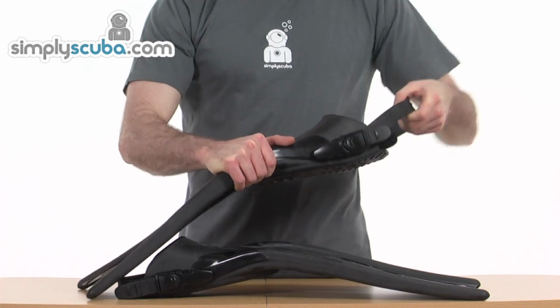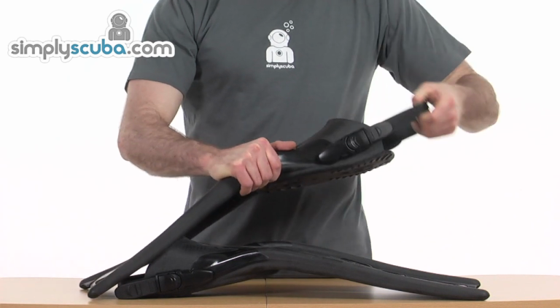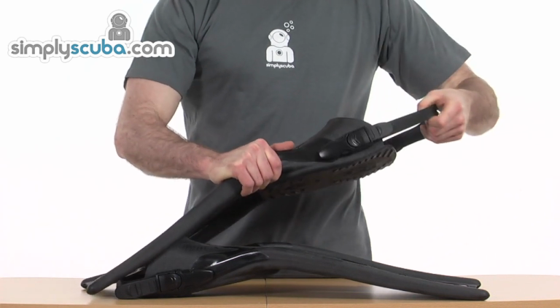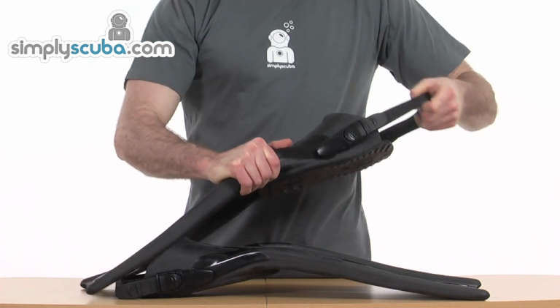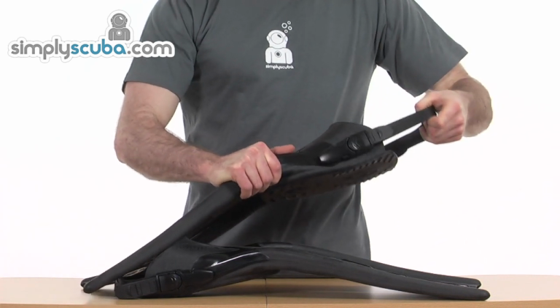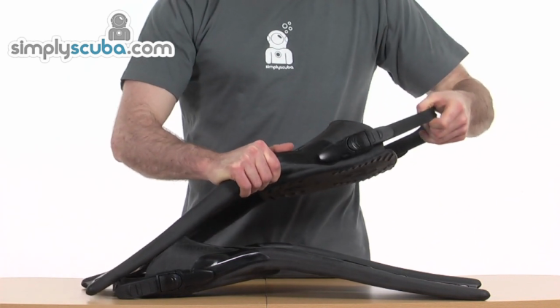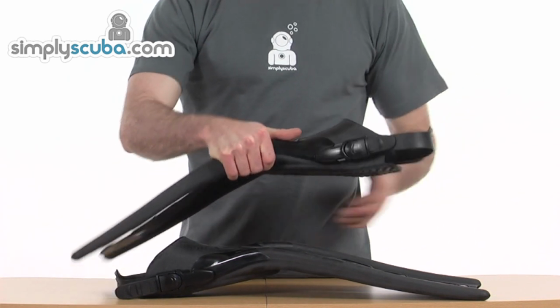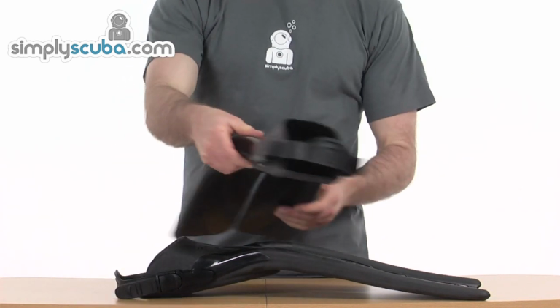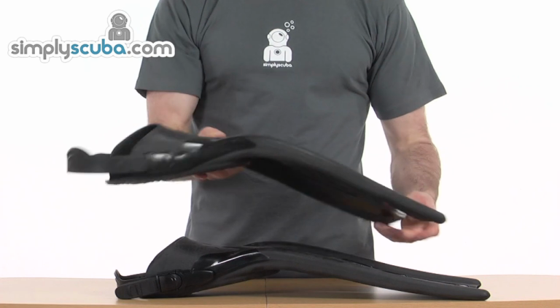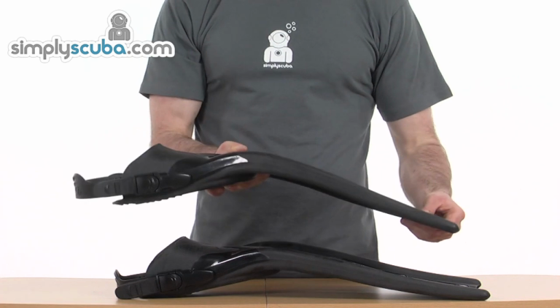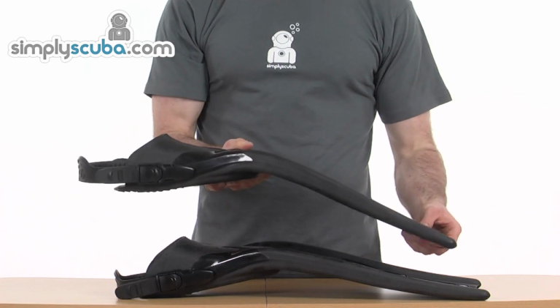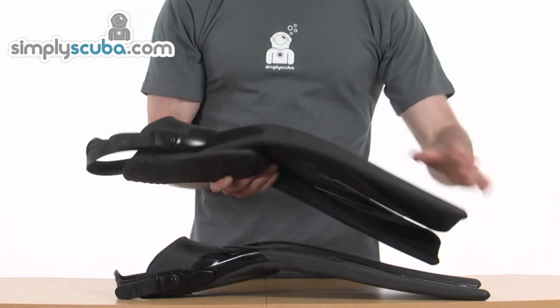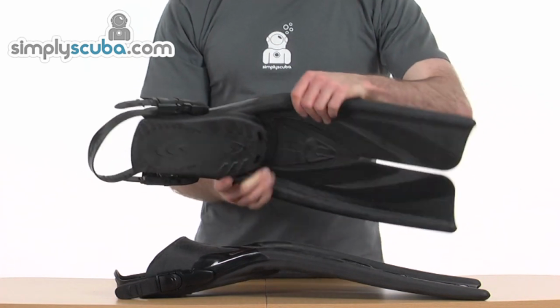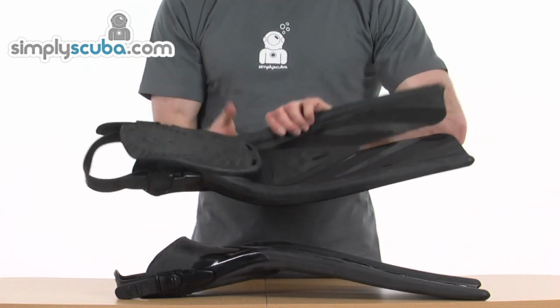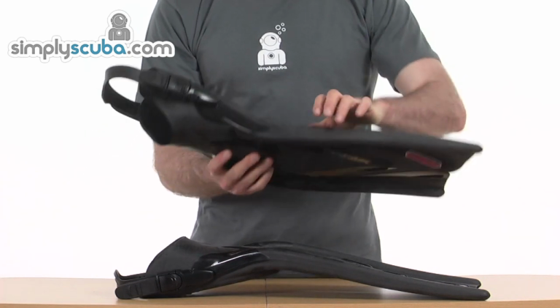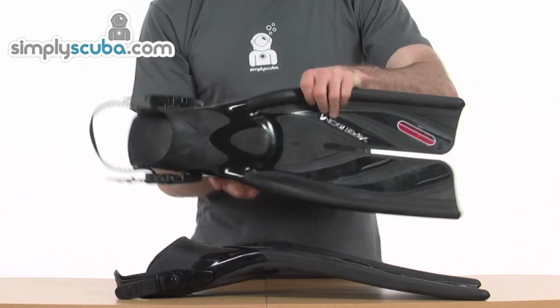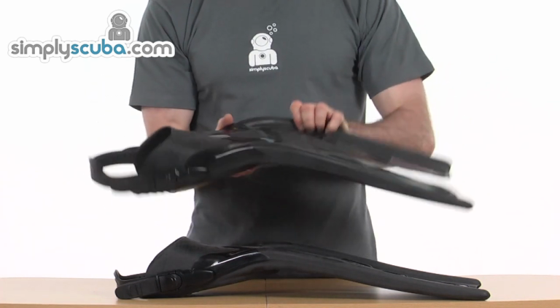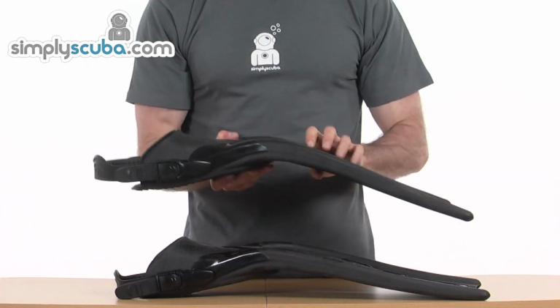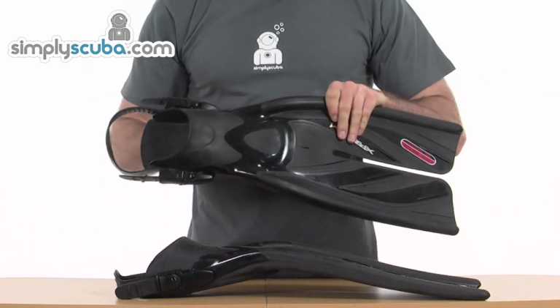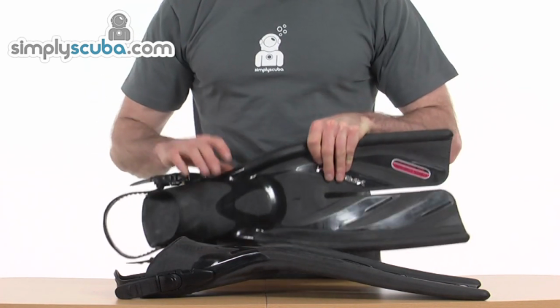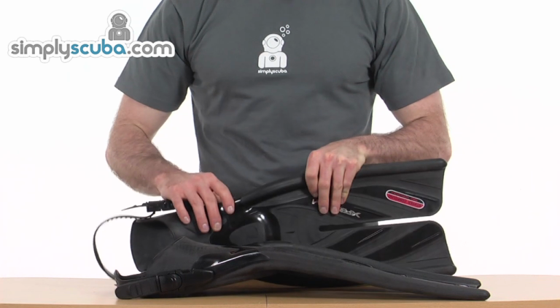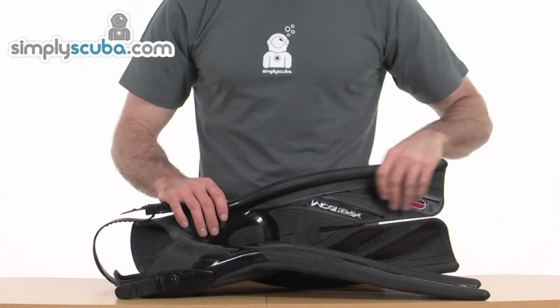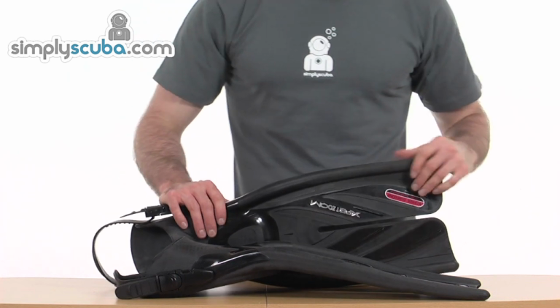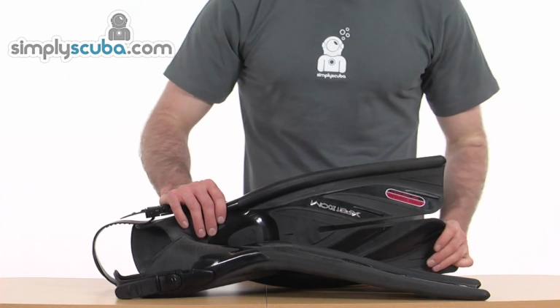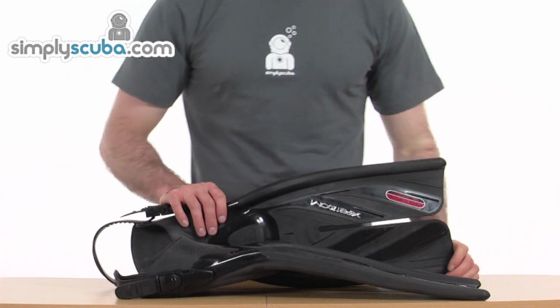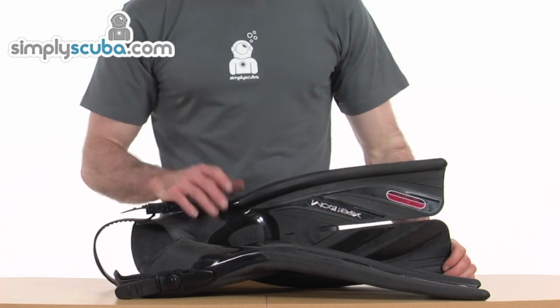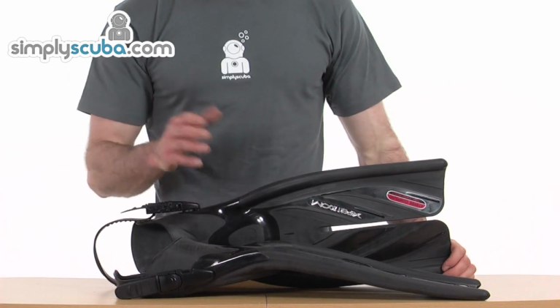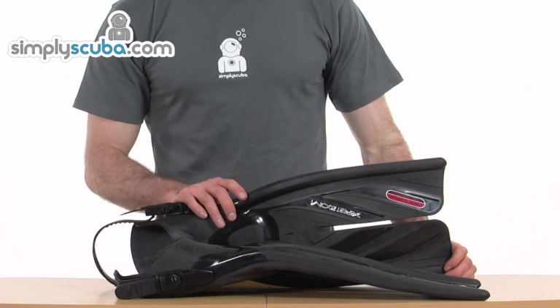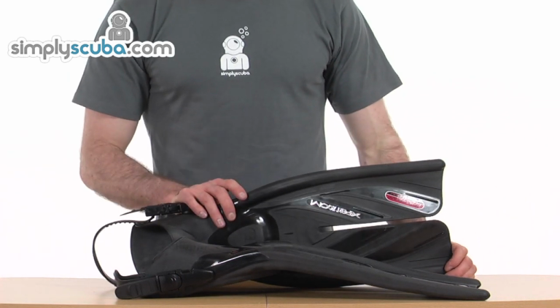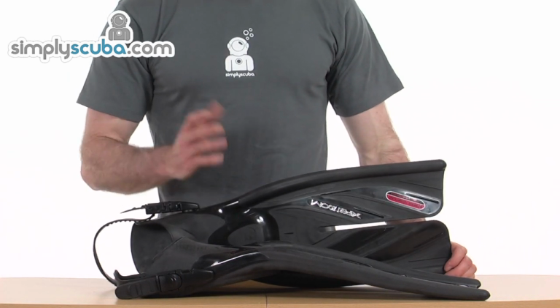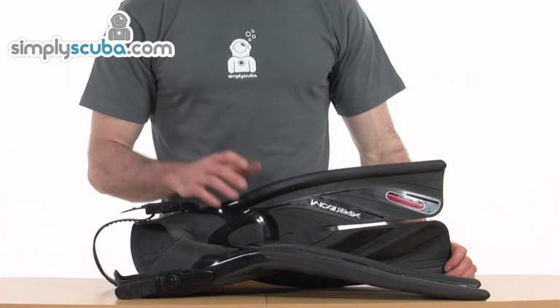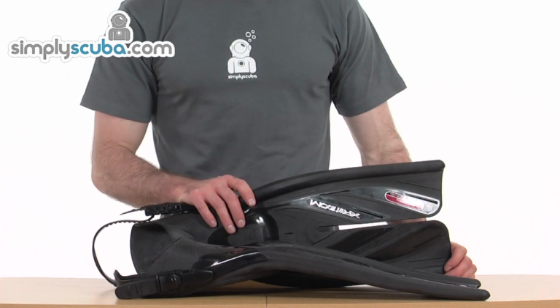Nice stretchy rubber, but solid. So overall, a very exciting design by Tusa — something that's going to give you great comfort in the water and going to make propulsion that much easier.